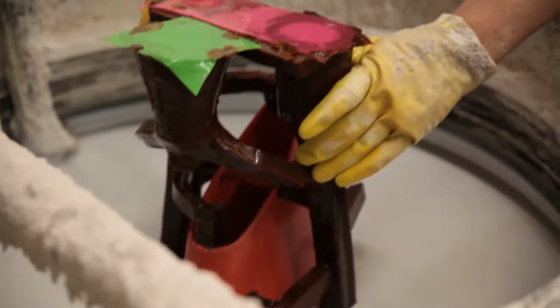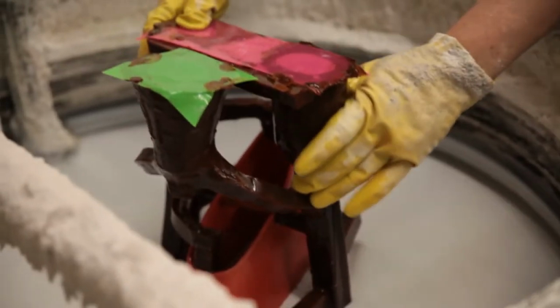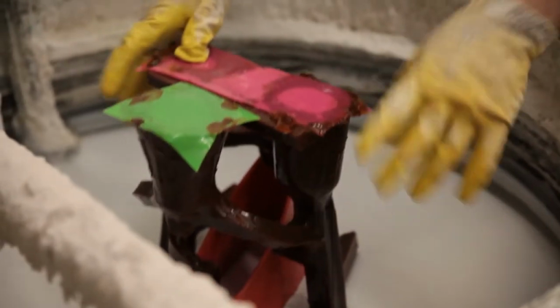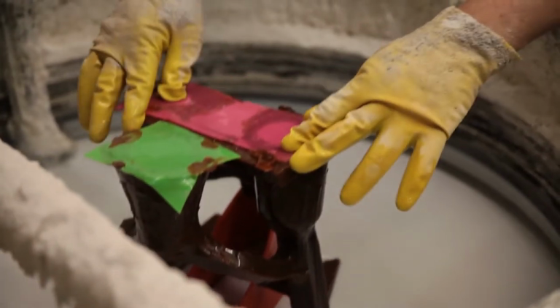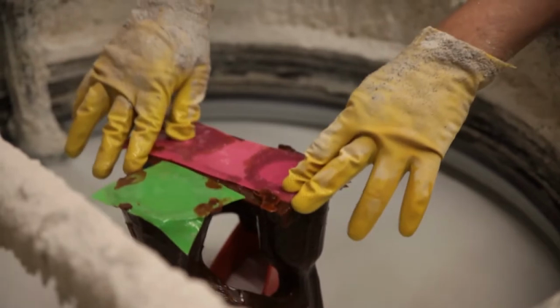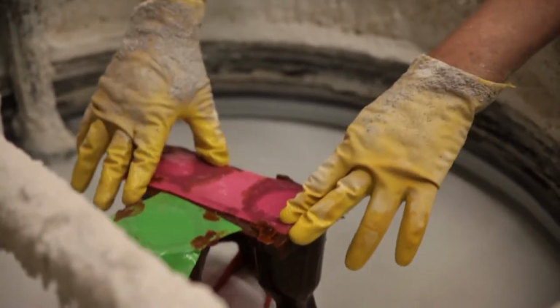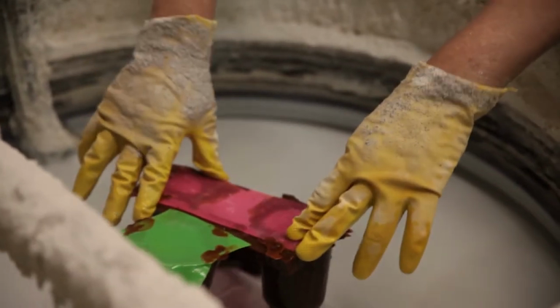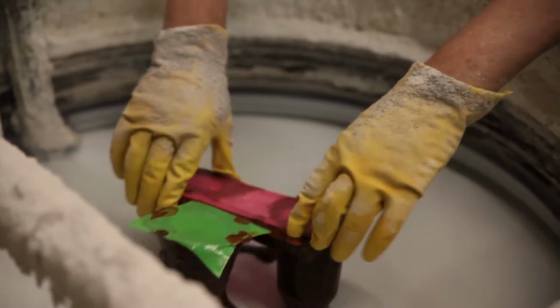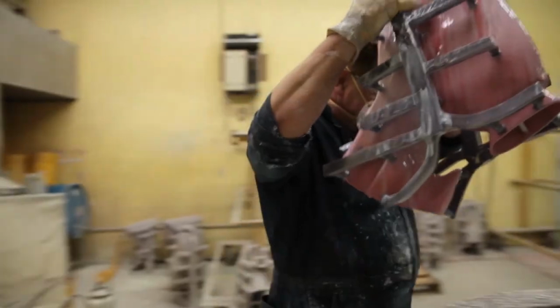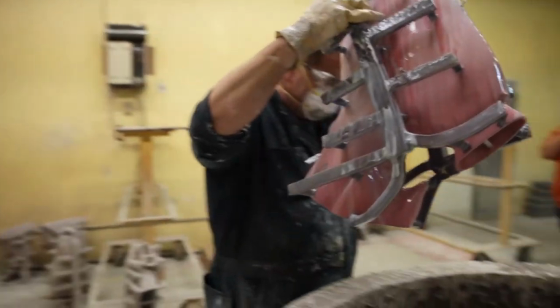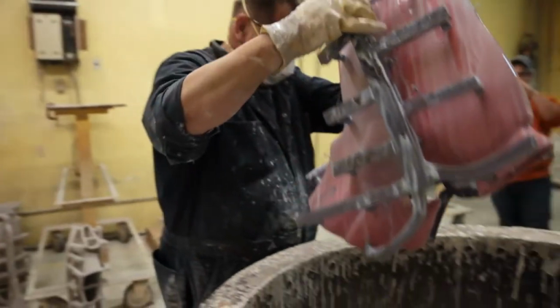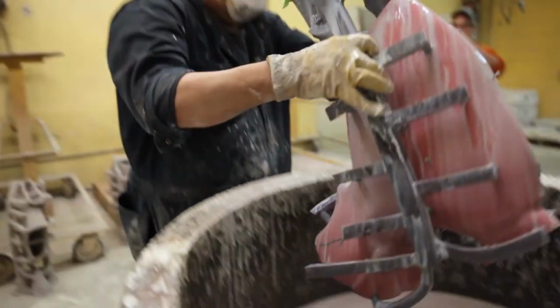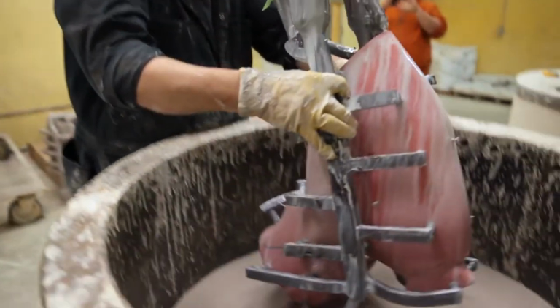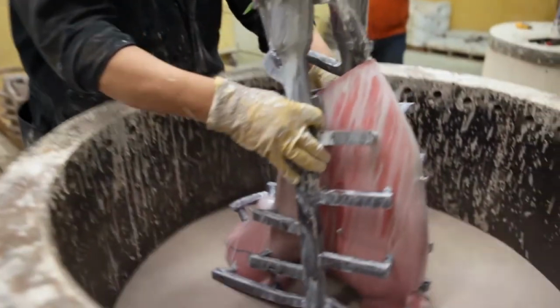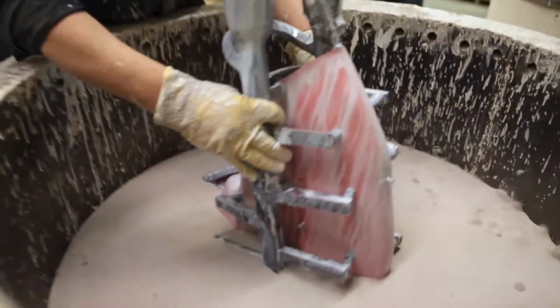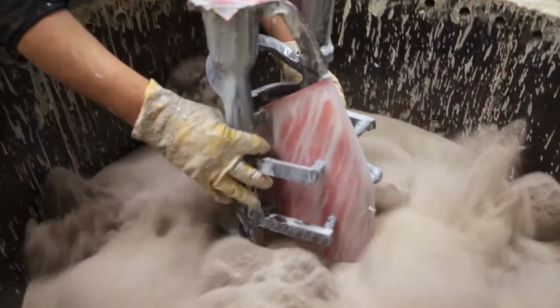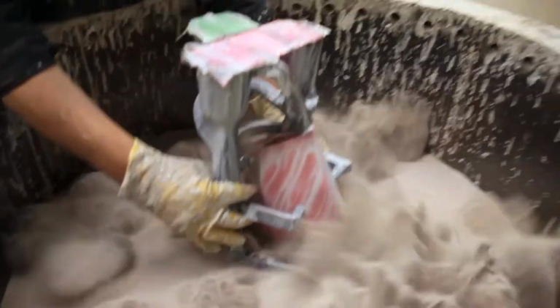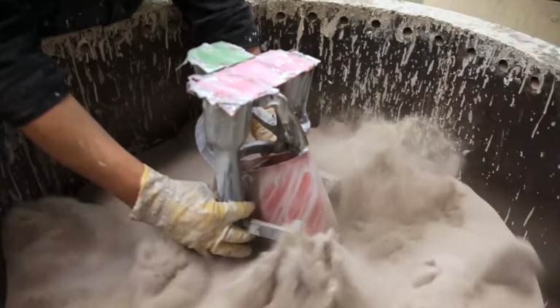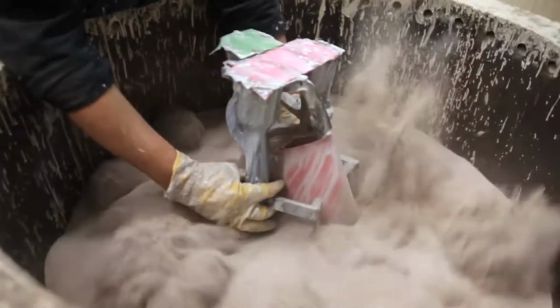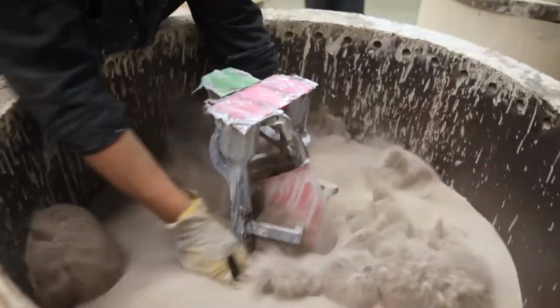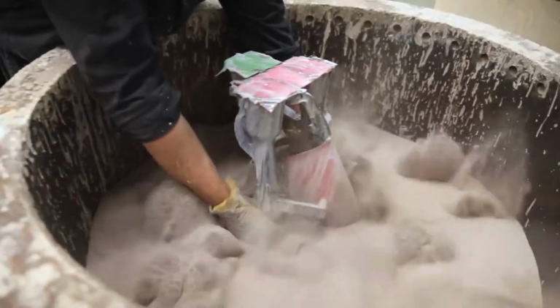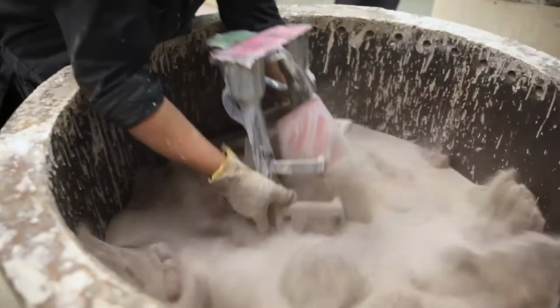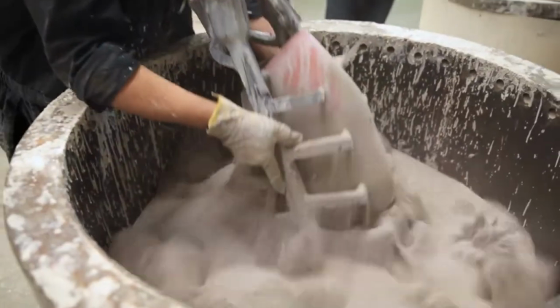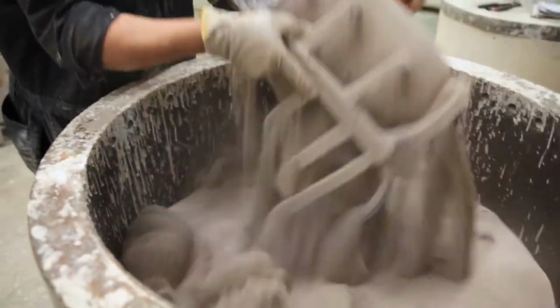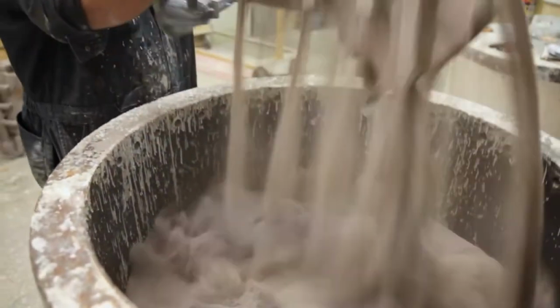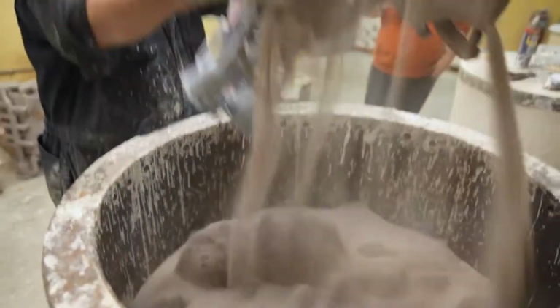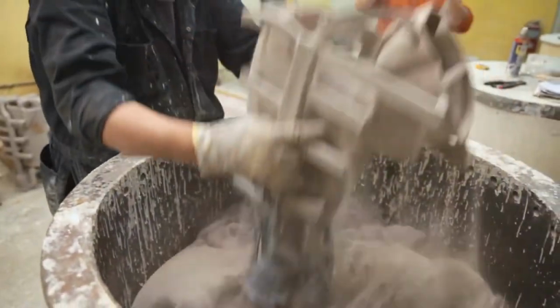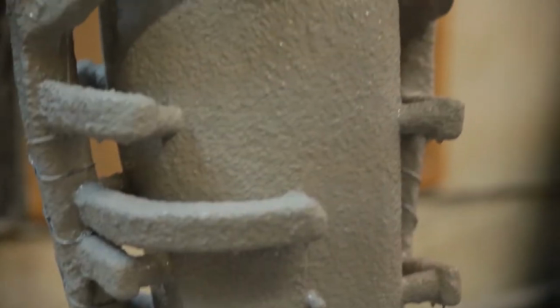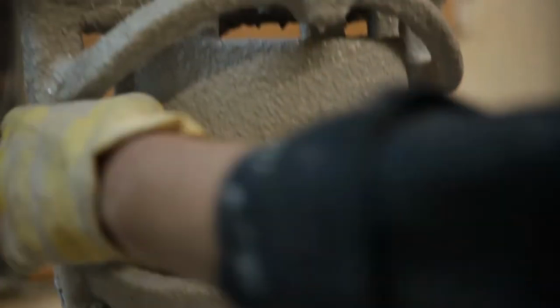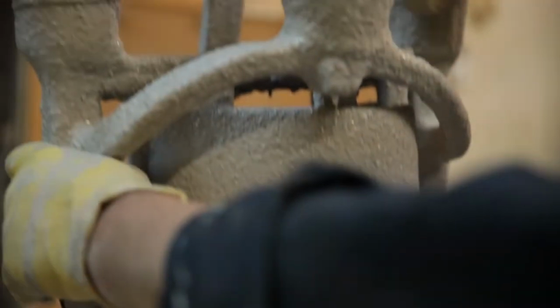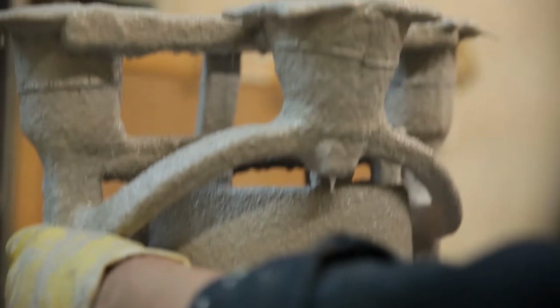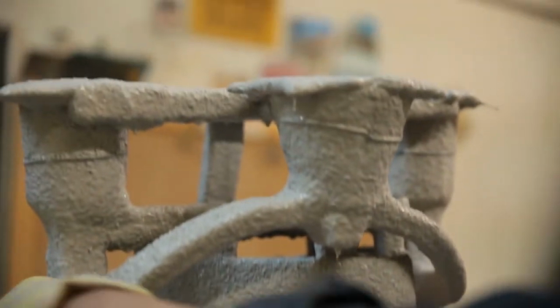We then put it through the shell making process where we have a ceramic shell built on the outside. We dip the wax pieces in liquid ceramic and then in sand, and this builds up the hard outer shell that we will pour bronze into later.